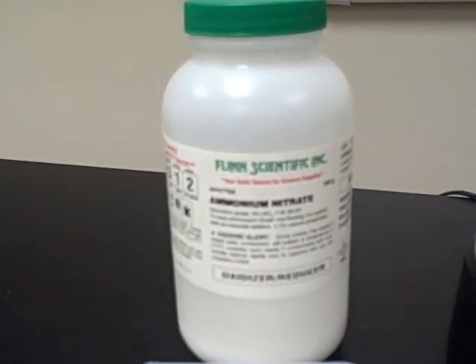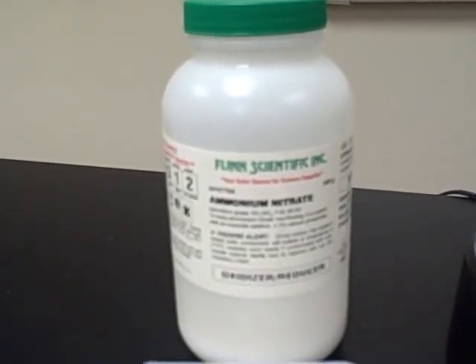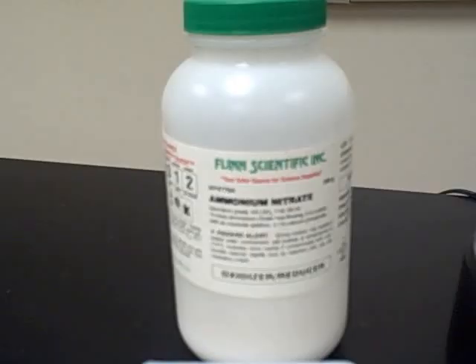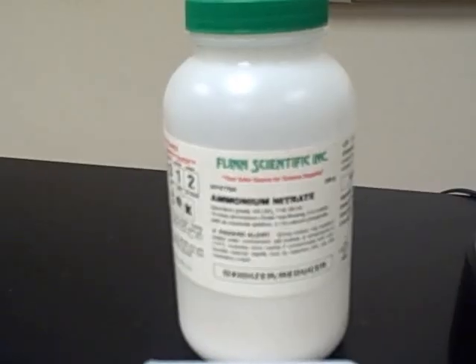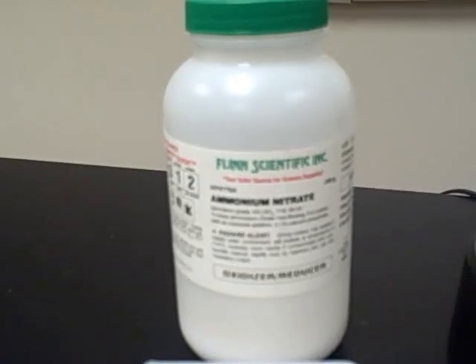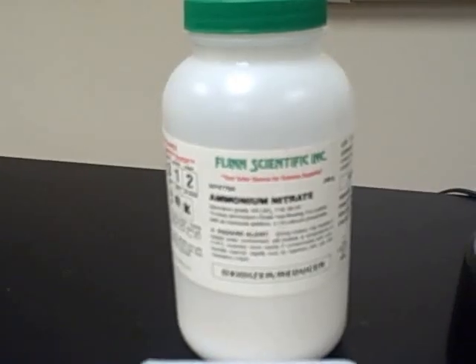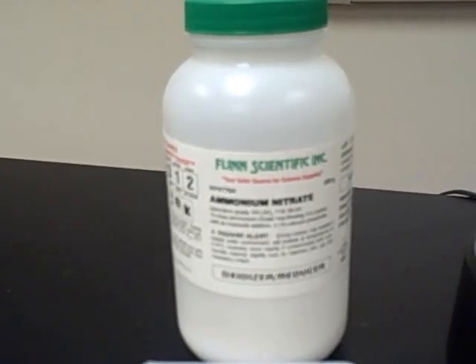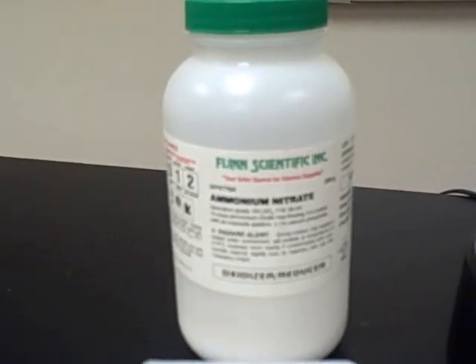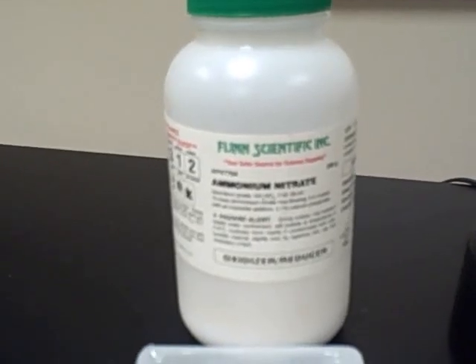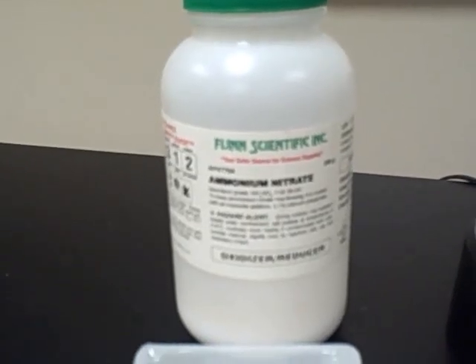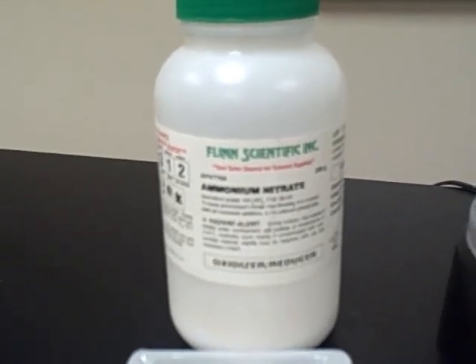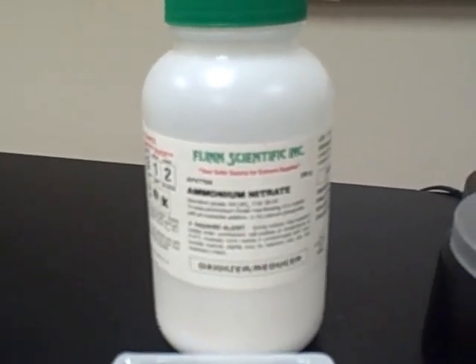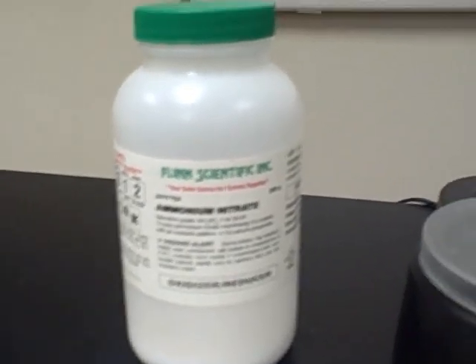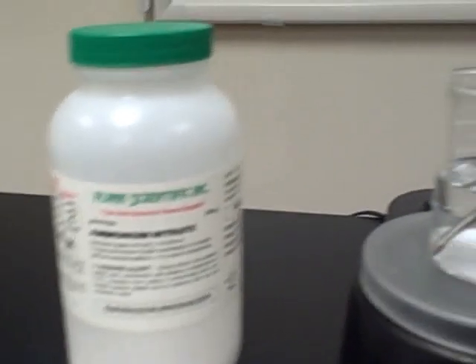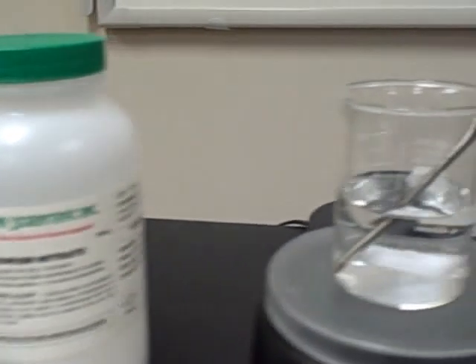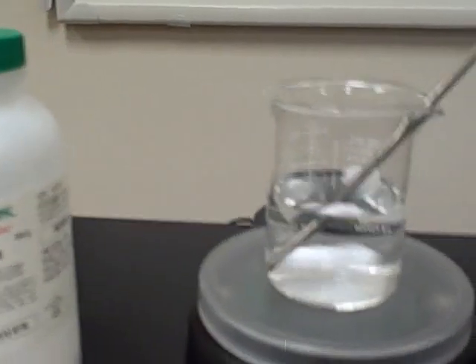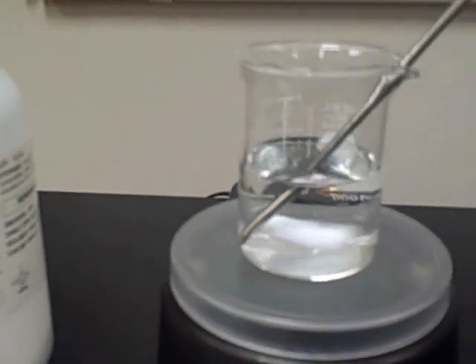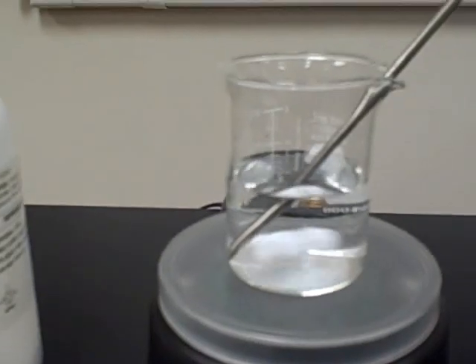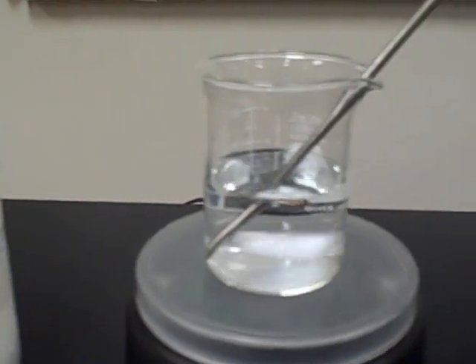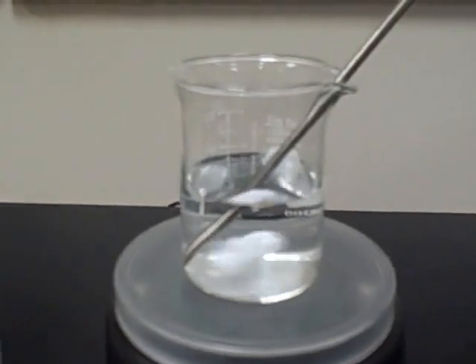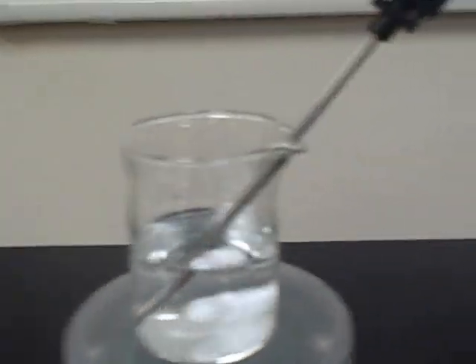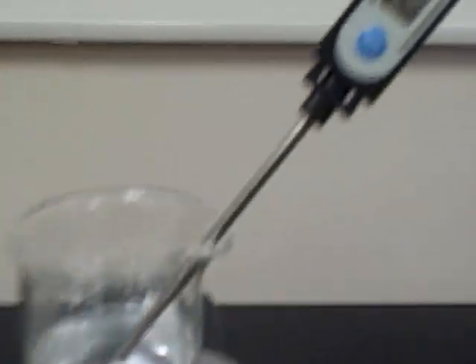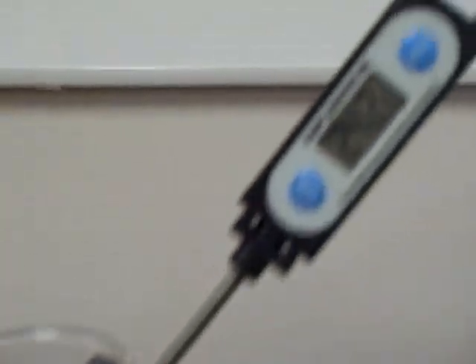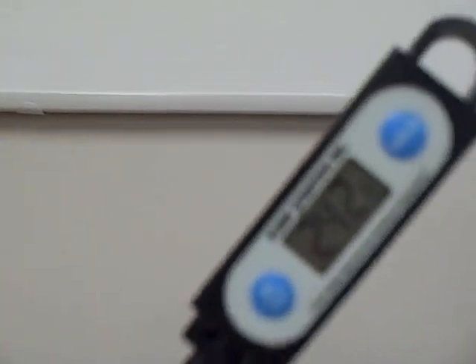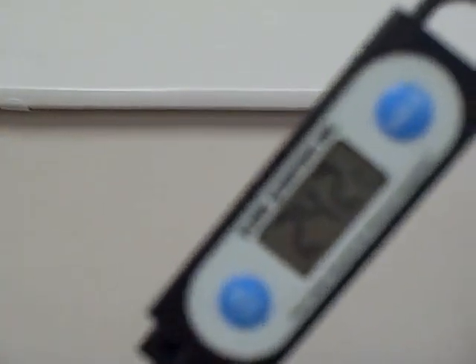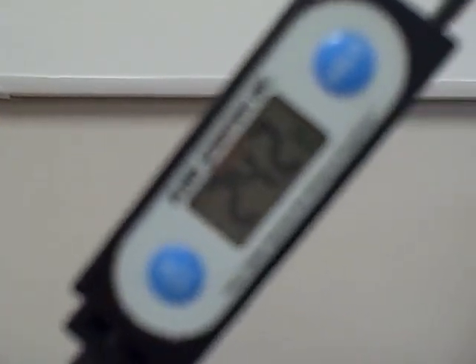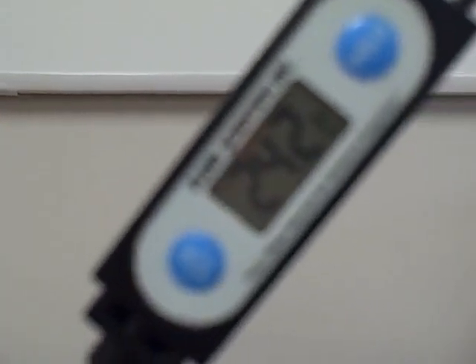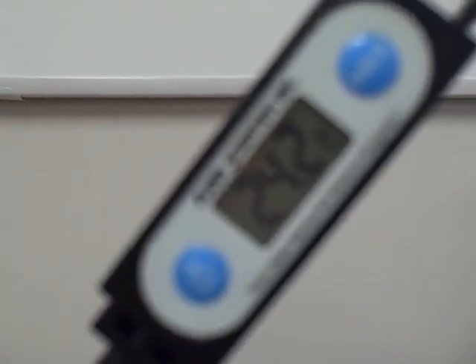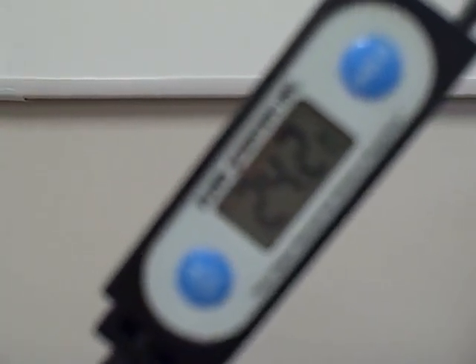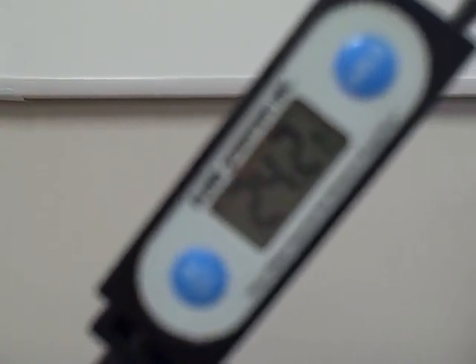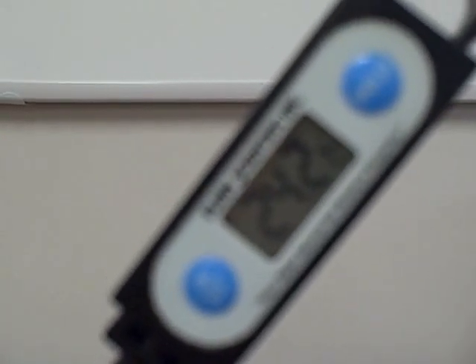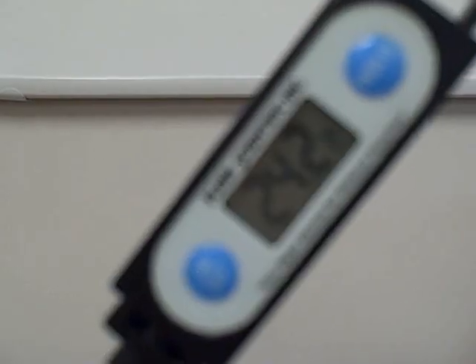In this demonstration, we're going to take solid ammonium nitrate and dissolve it into about 50 milliliters of distilled water, which has an initial temperature of 24.2 degrees Celsius.